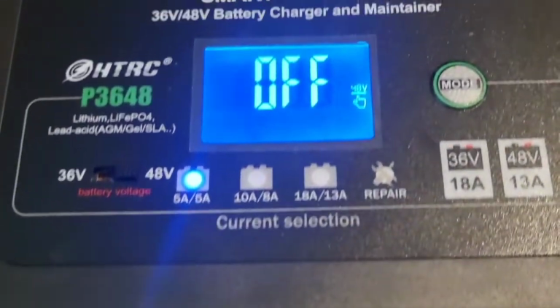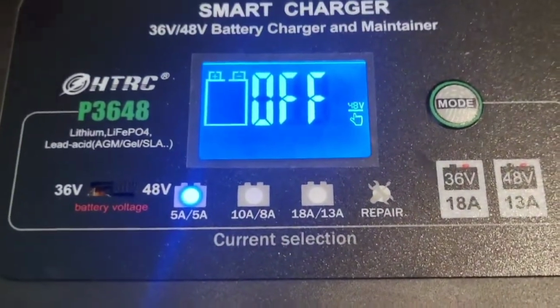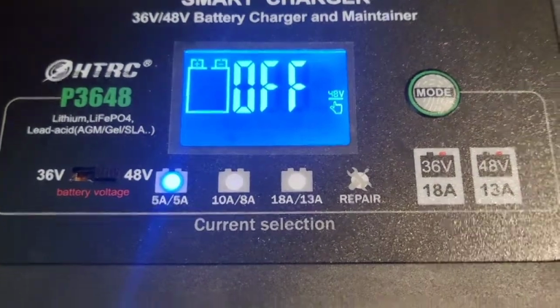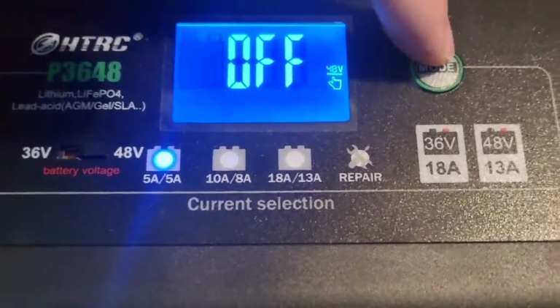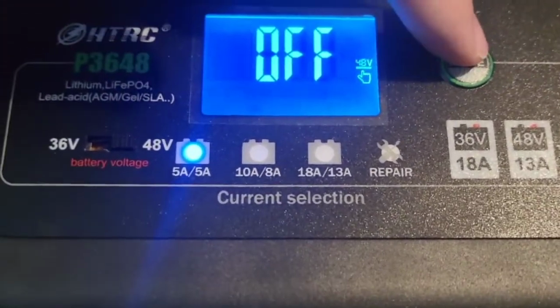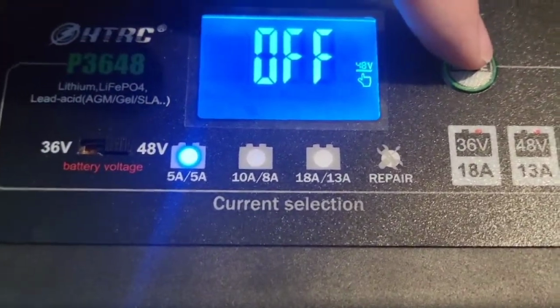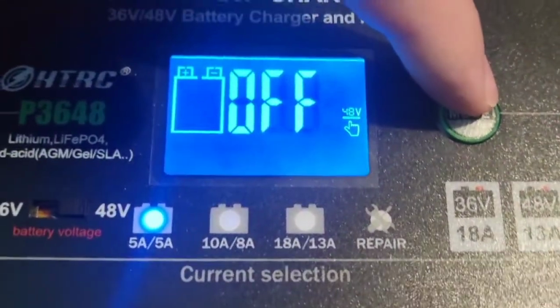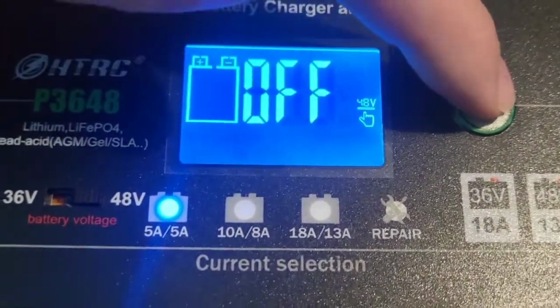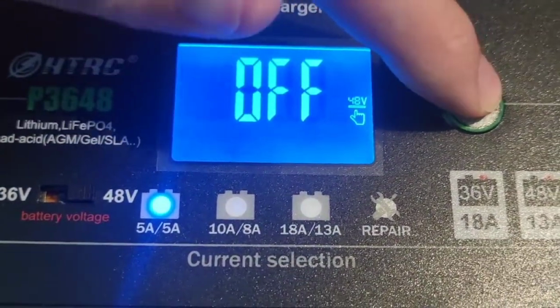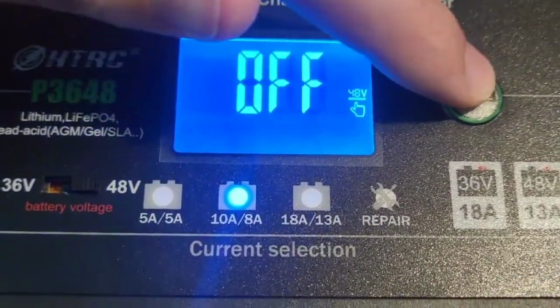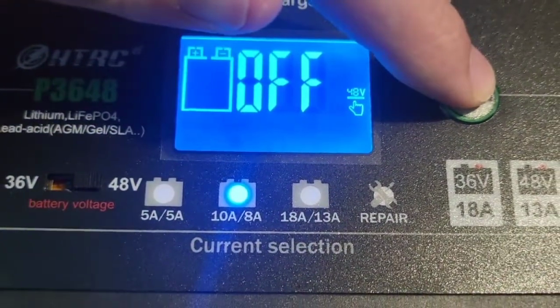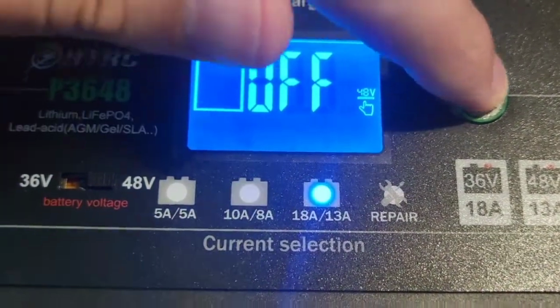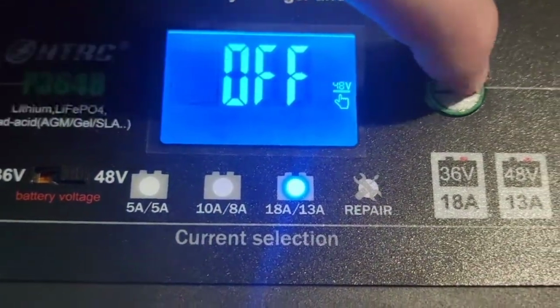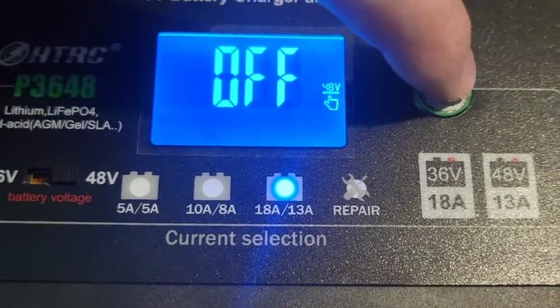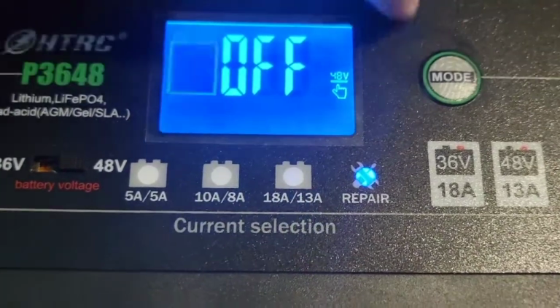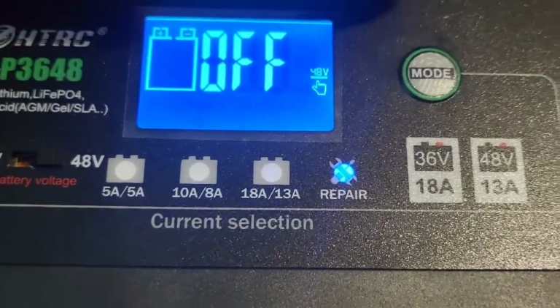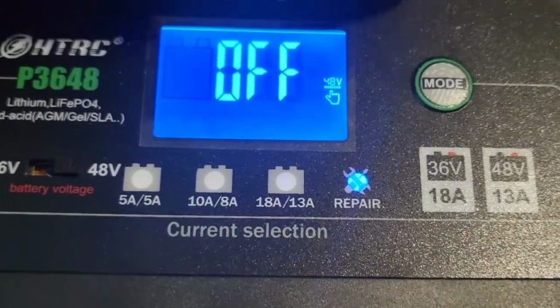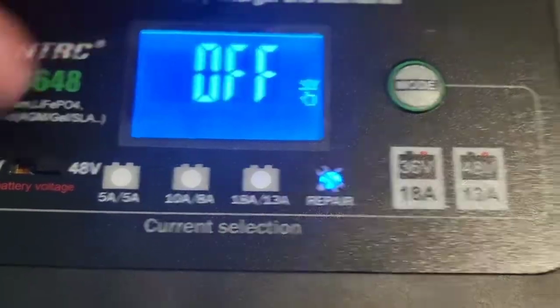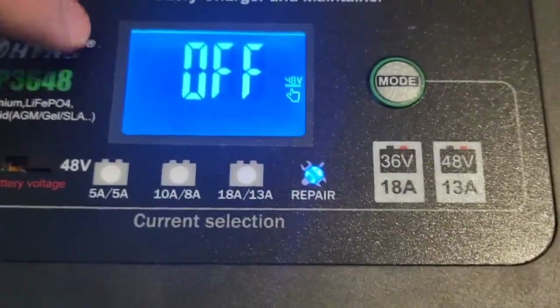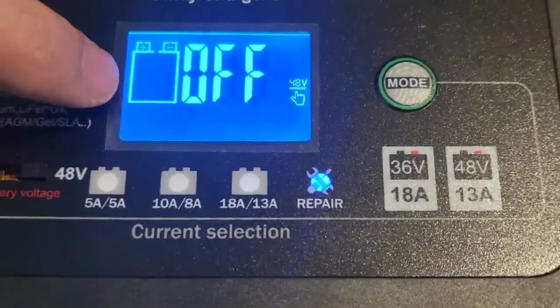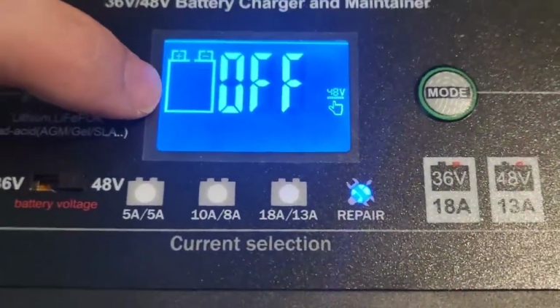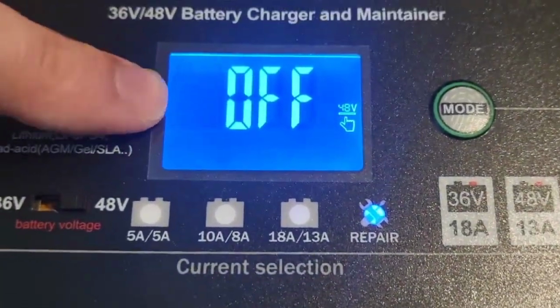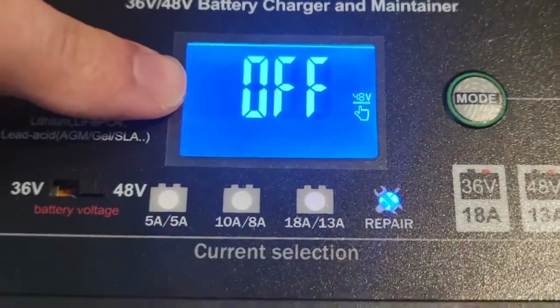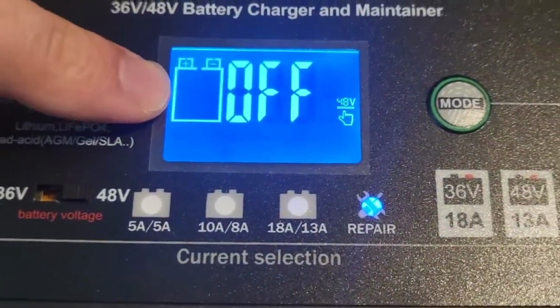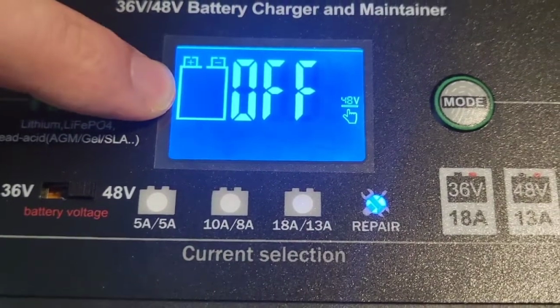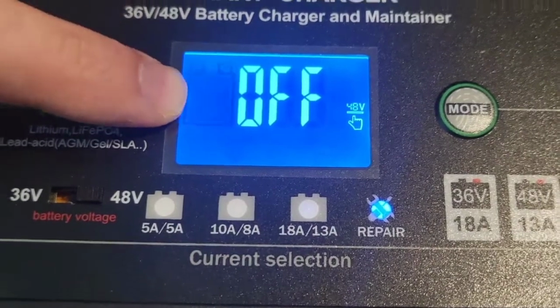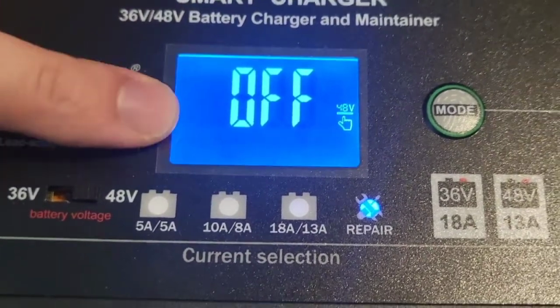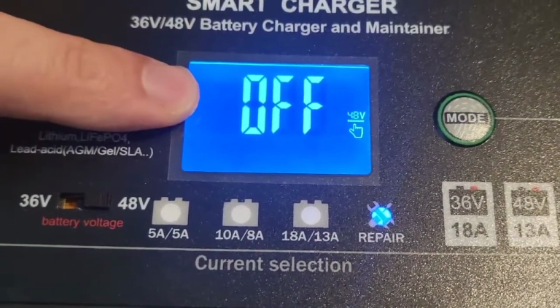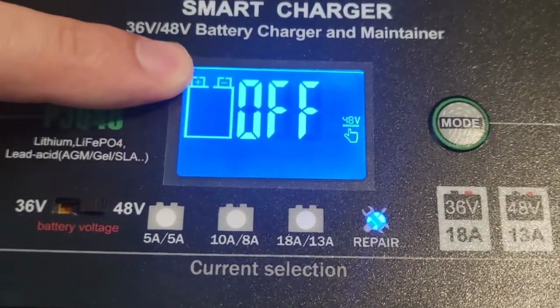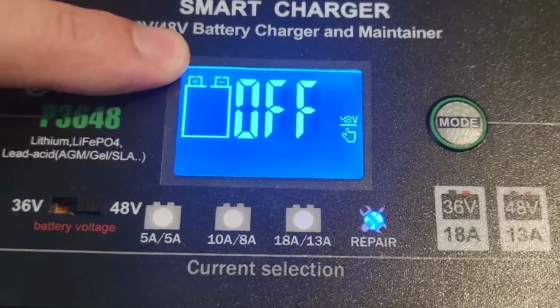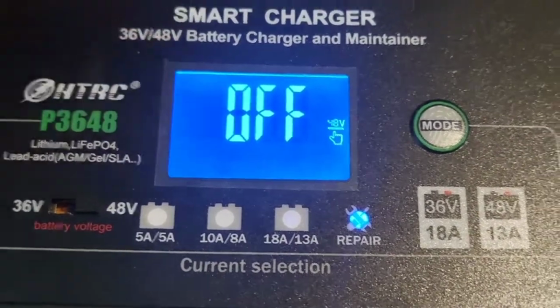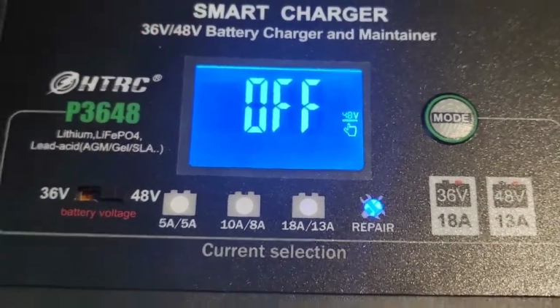You can switch between the modes — they've got the different battery options, charge options, or the repair option, which is really cool. That's what's going to display your overall battery's level and help you get it boosted so it's full.